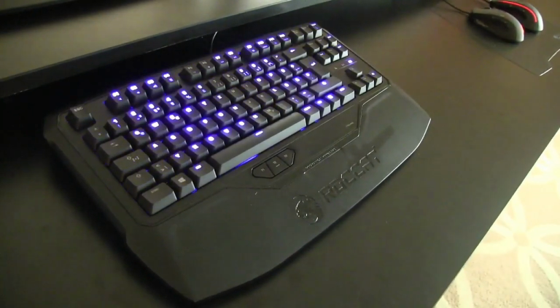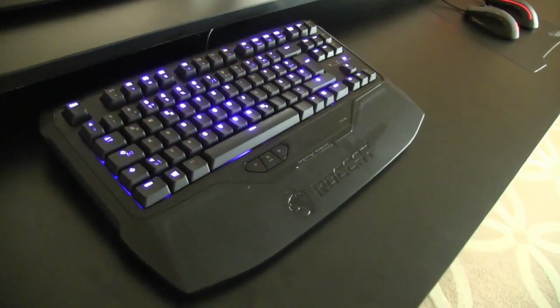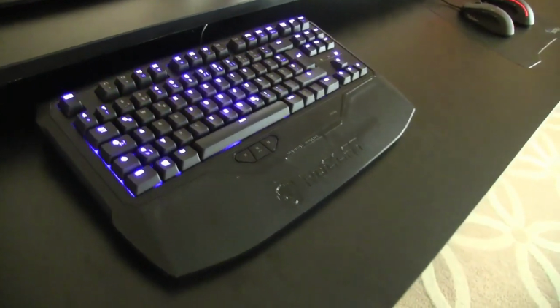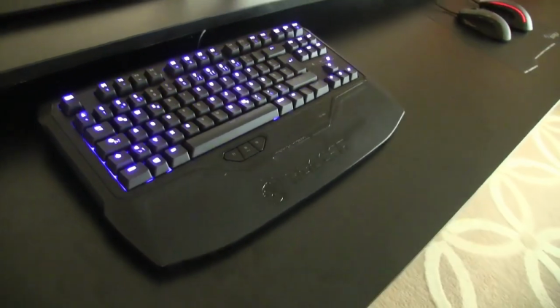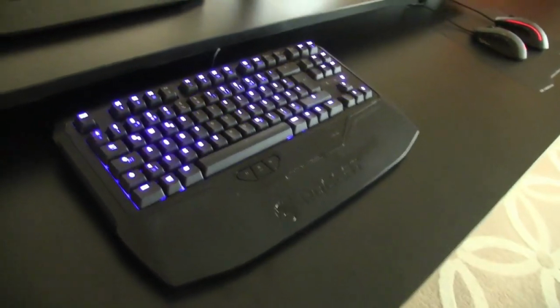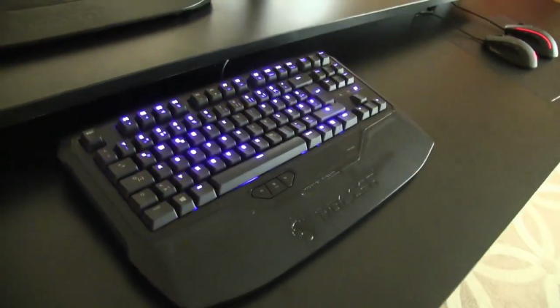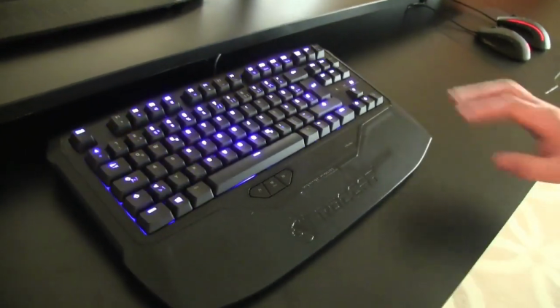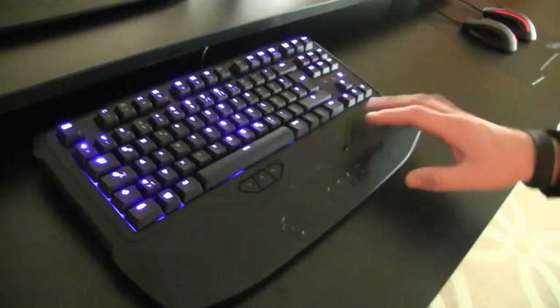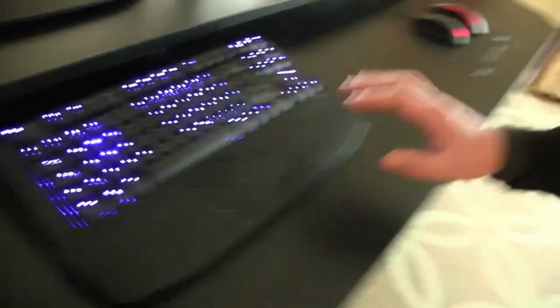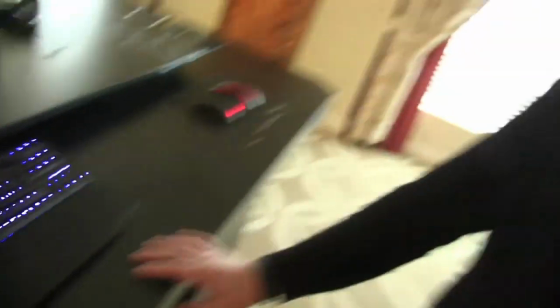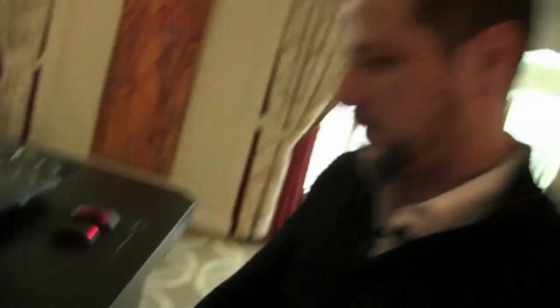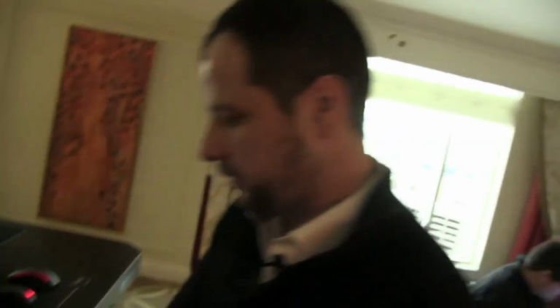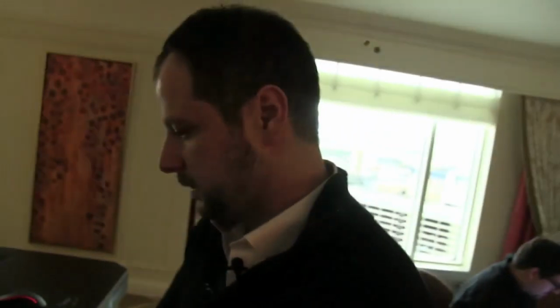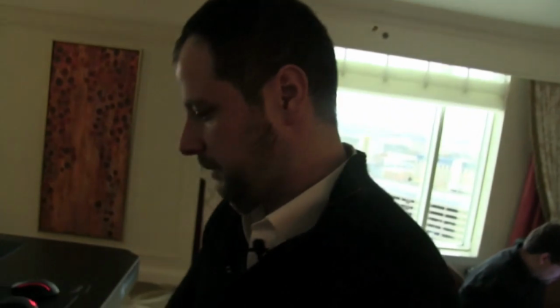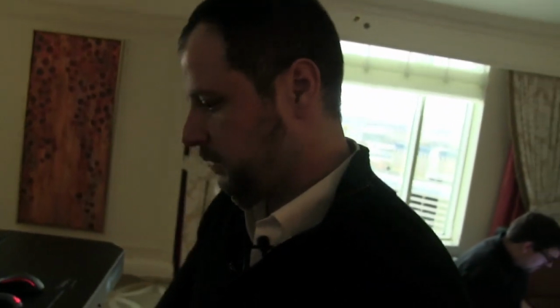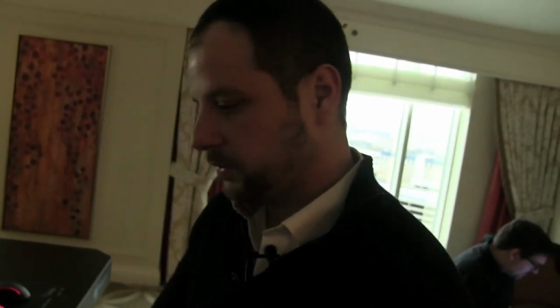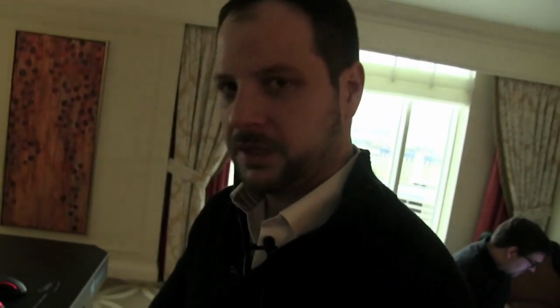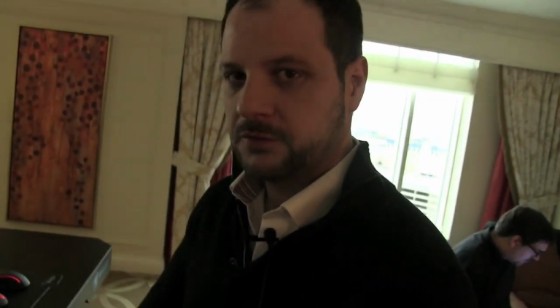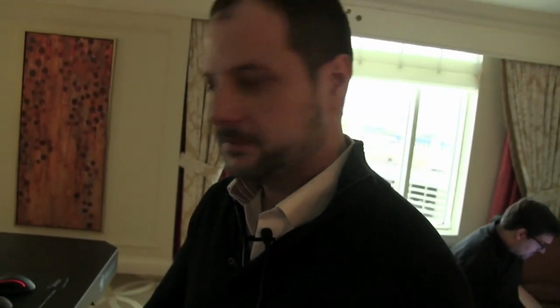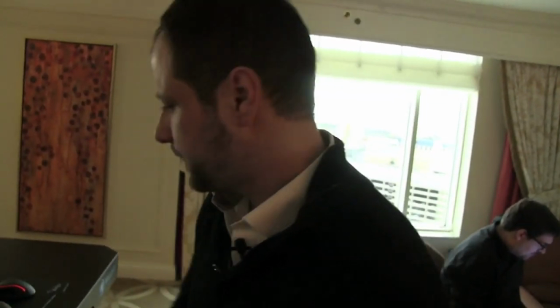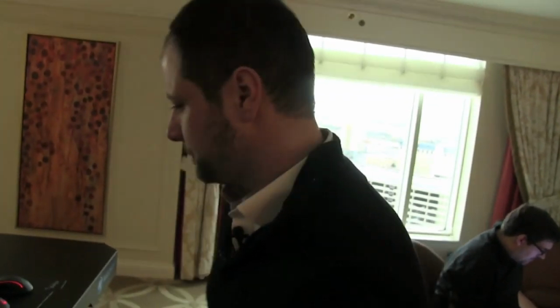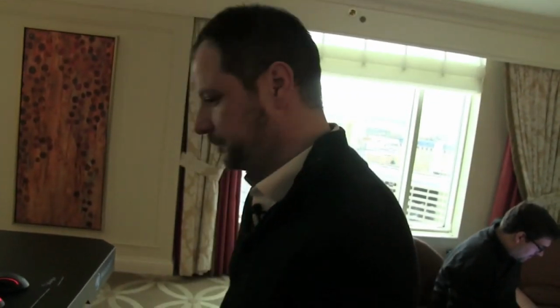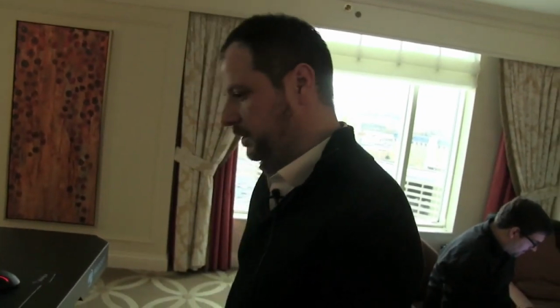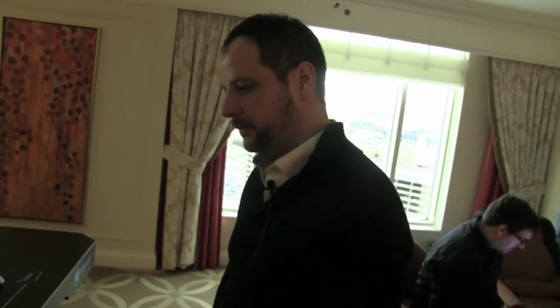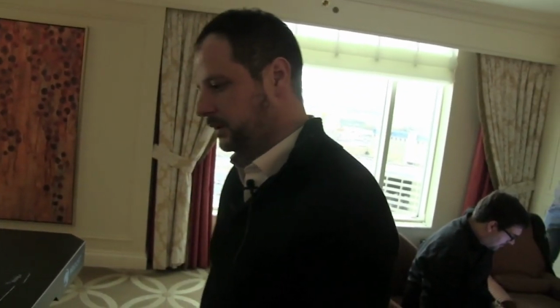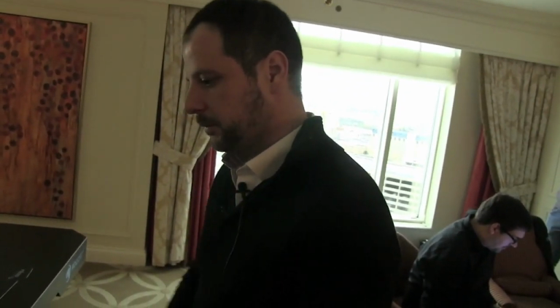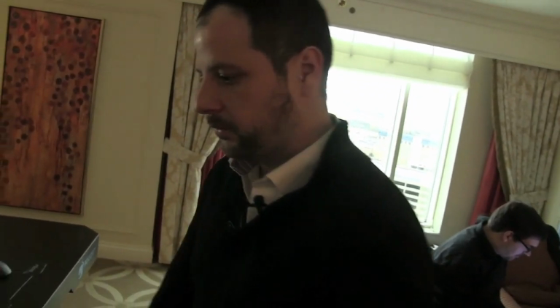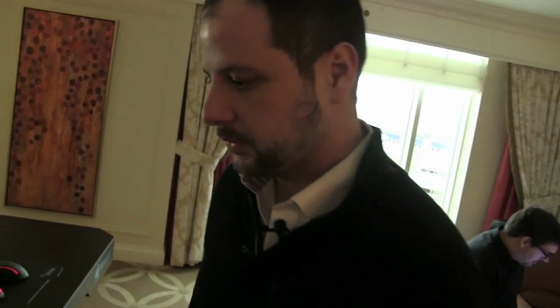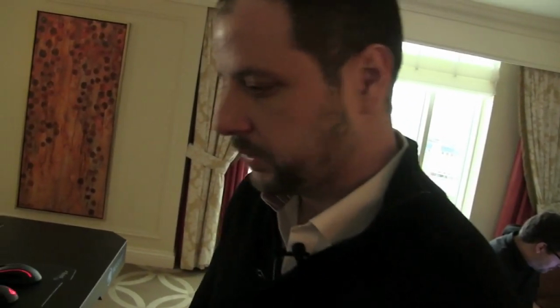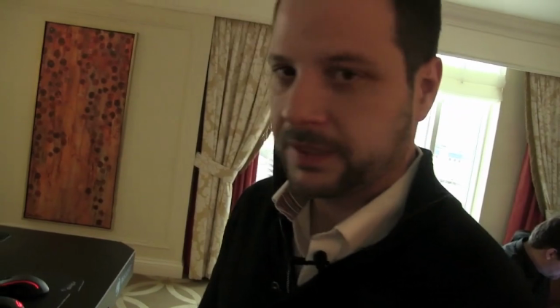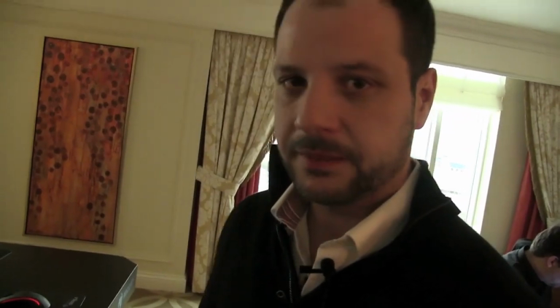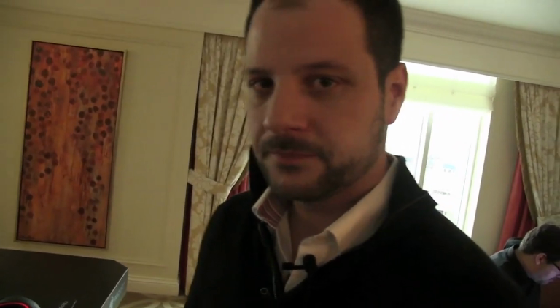When does it come out? This keyboard will be coming out in around Q3 this year. And the price will probably be around $129.